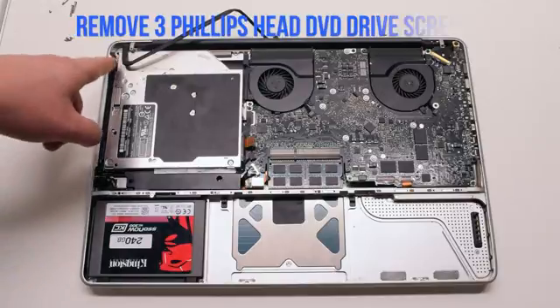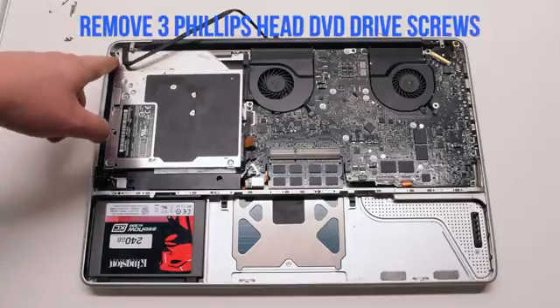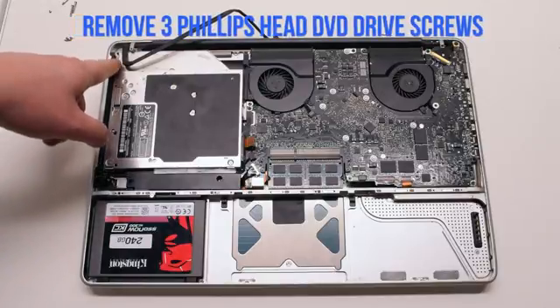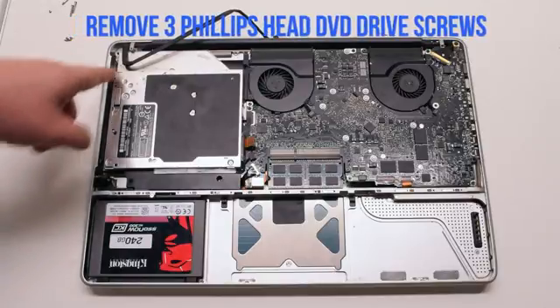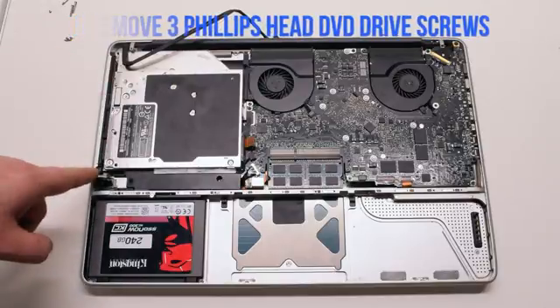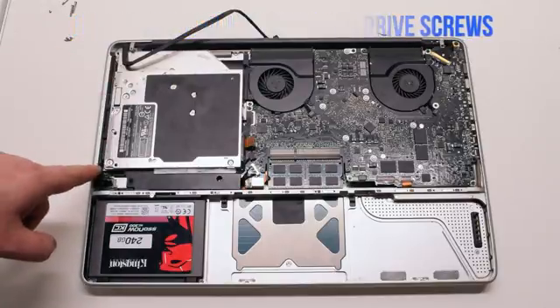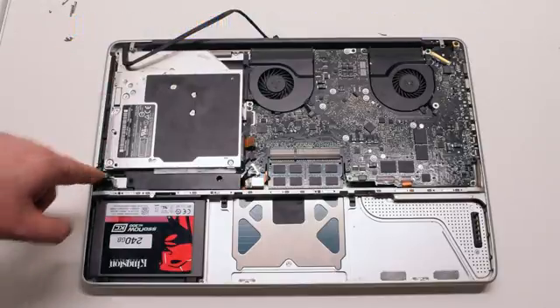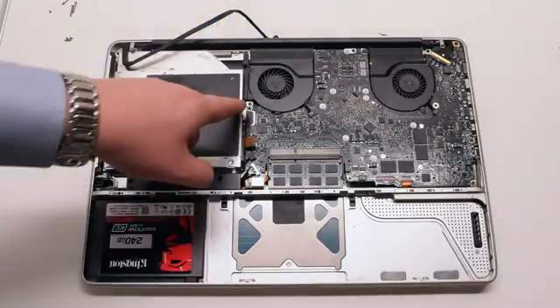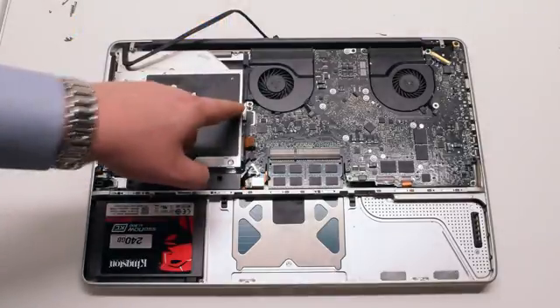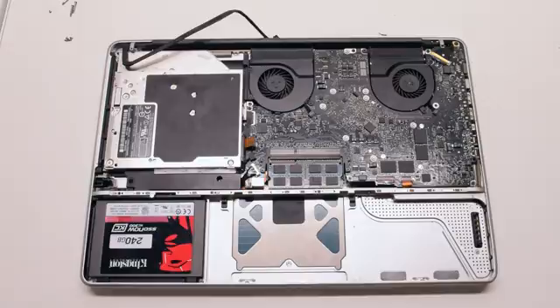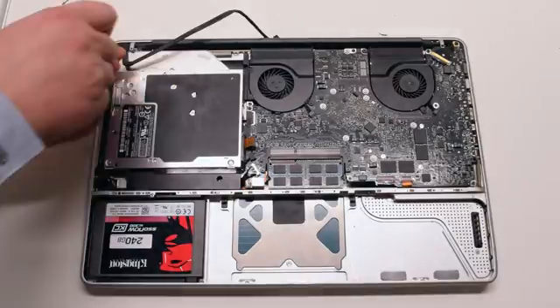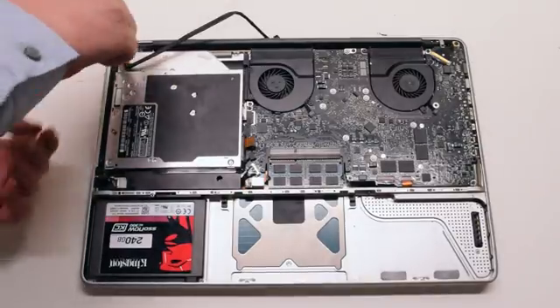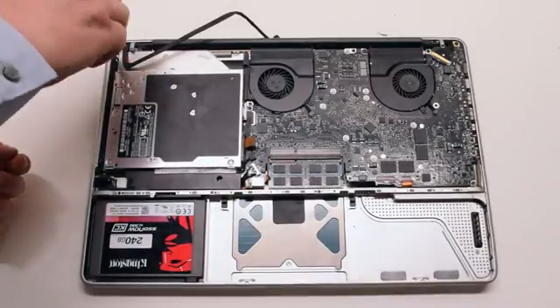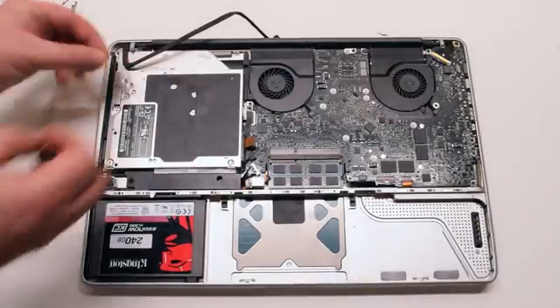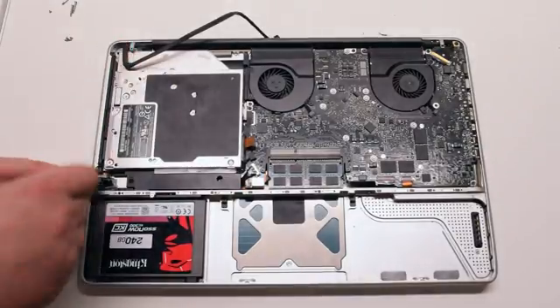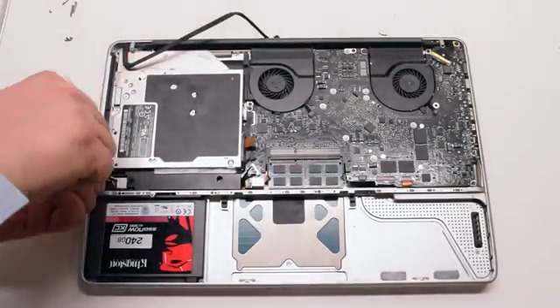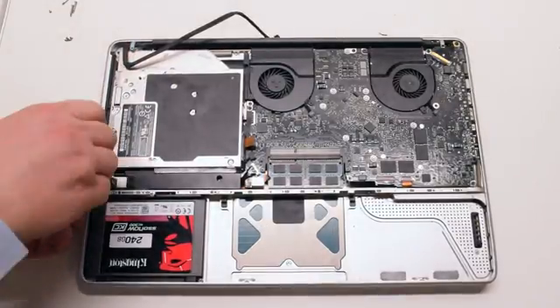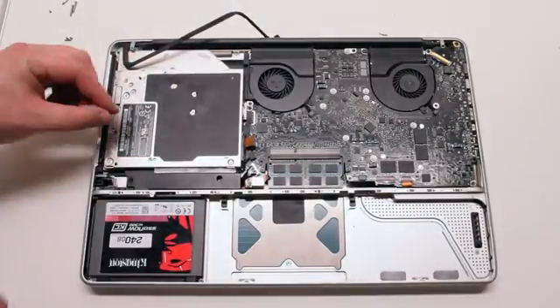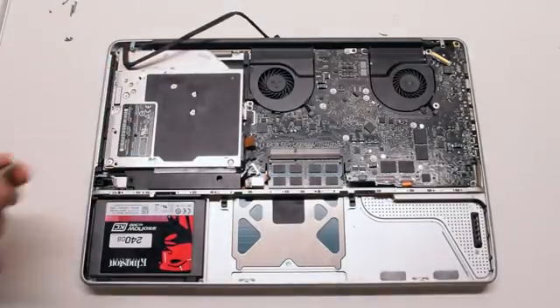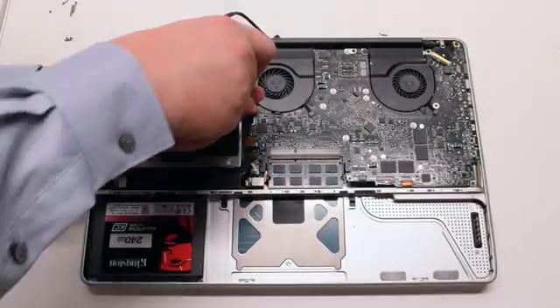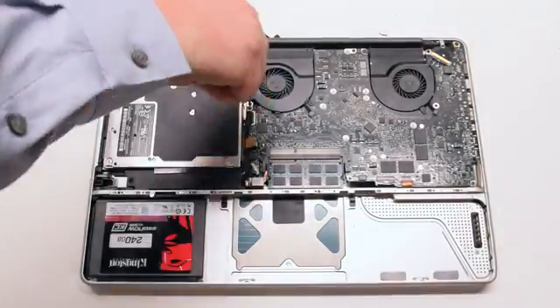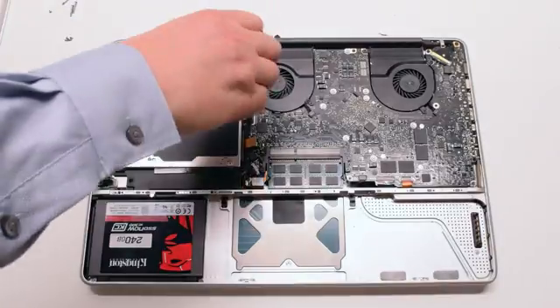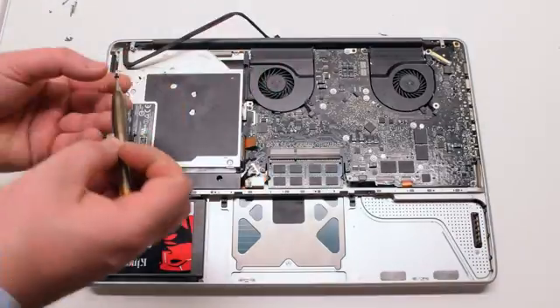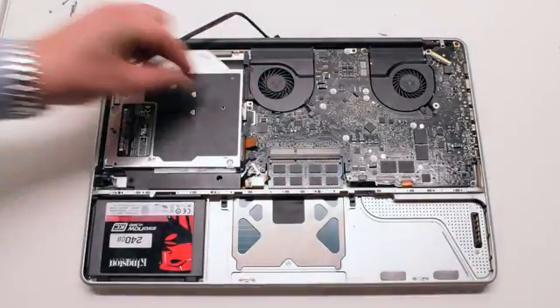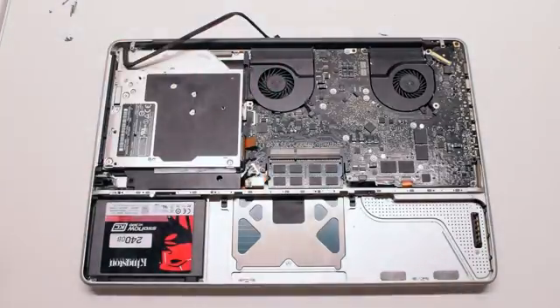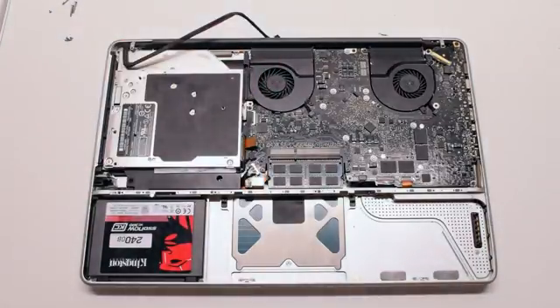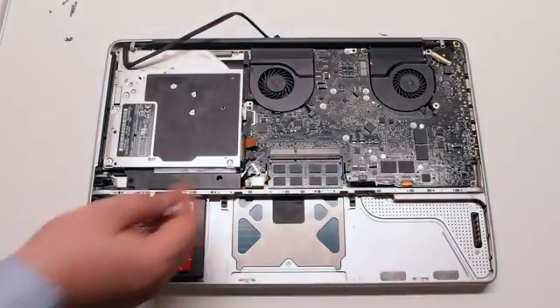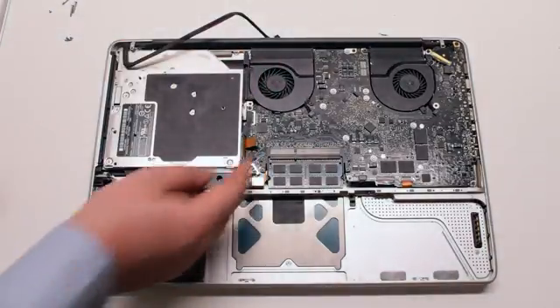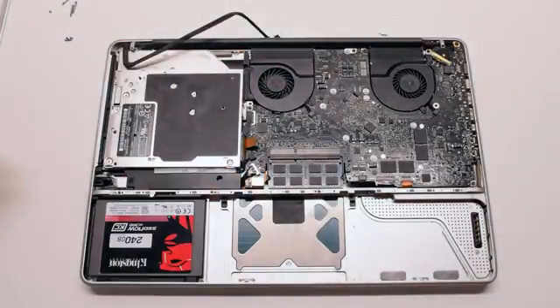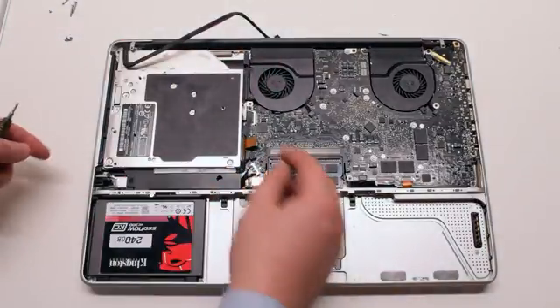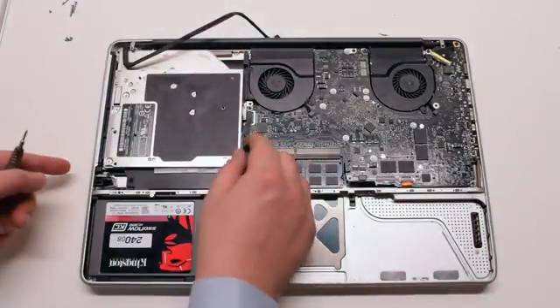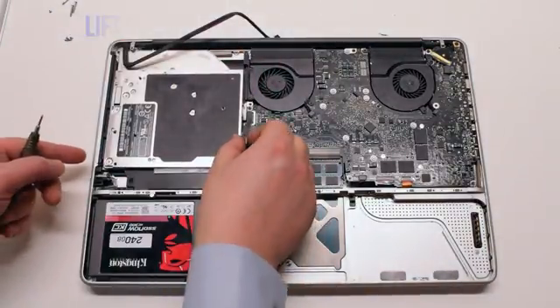Remove the three phillips head DVD drive screws. There's one in the top left, one in the bottom left, and one in the right middle. Just place them on top of the drive — this will make it easy to track them.